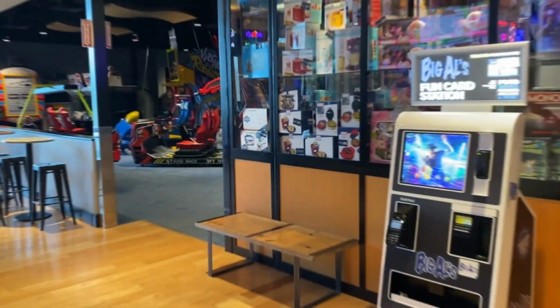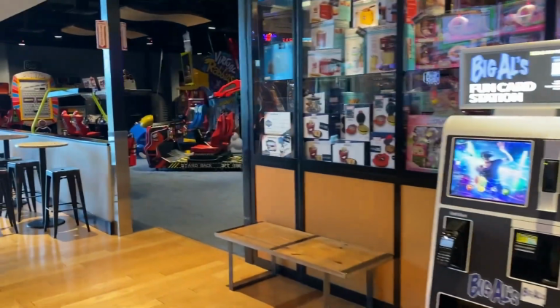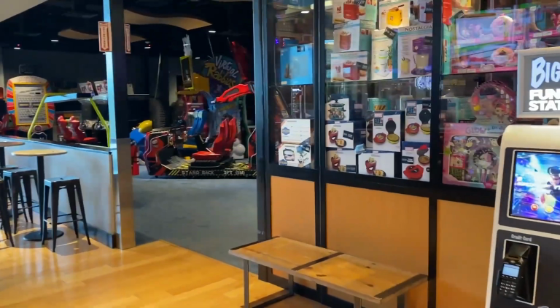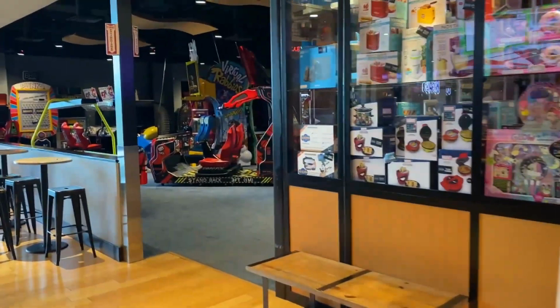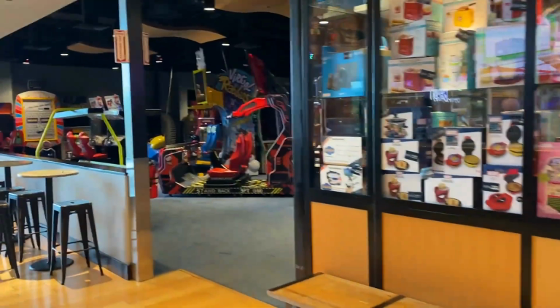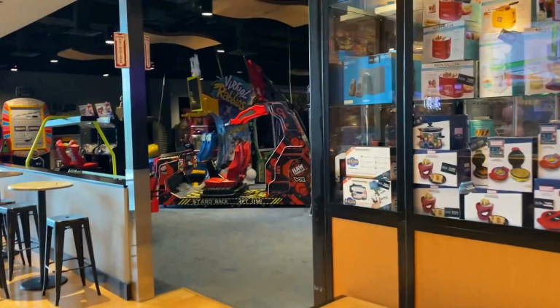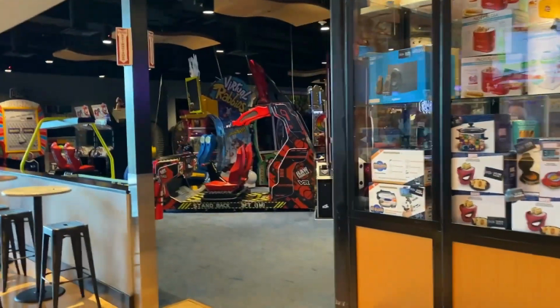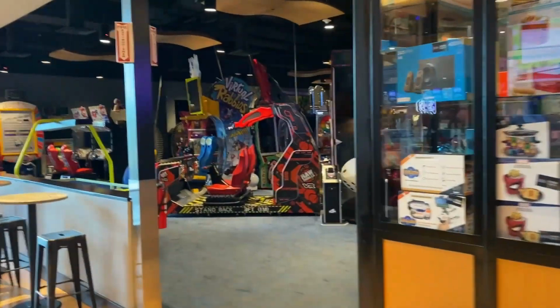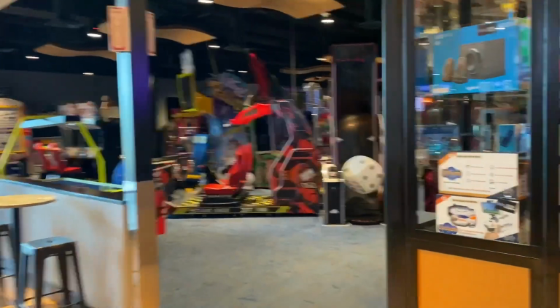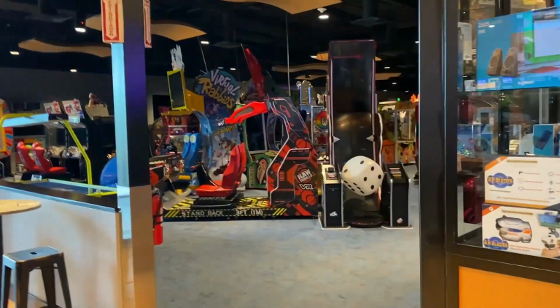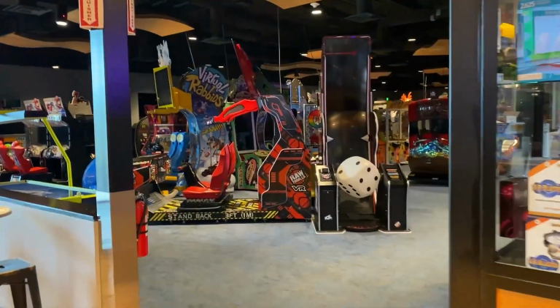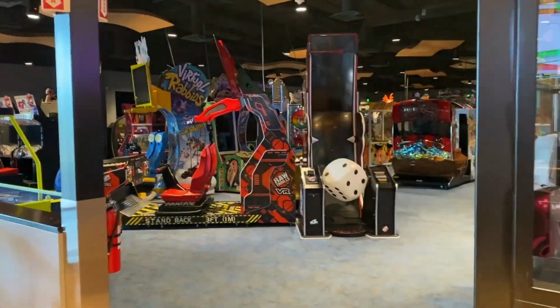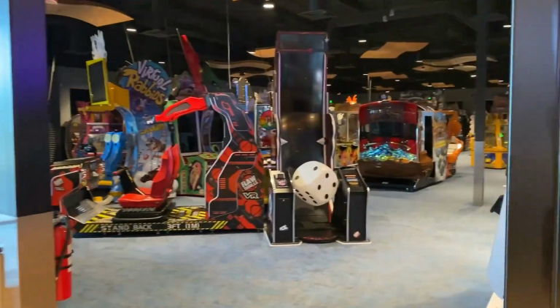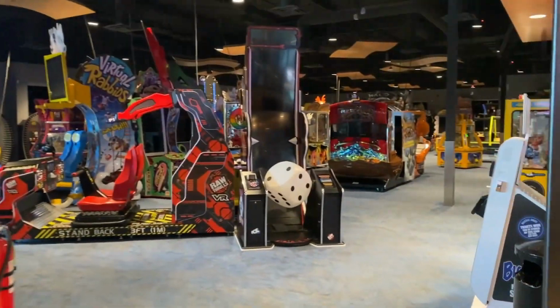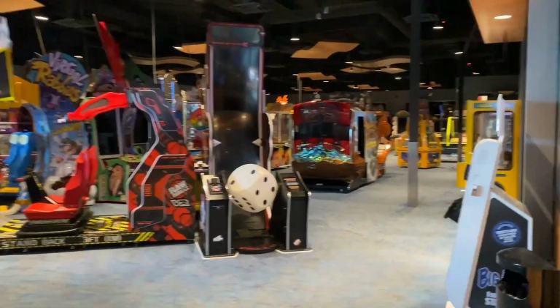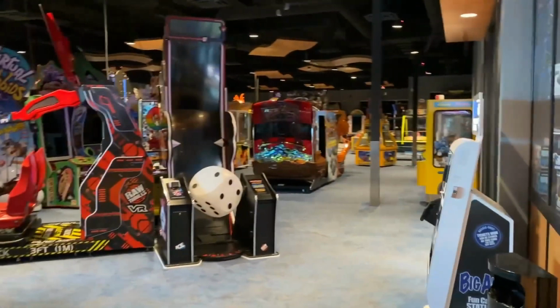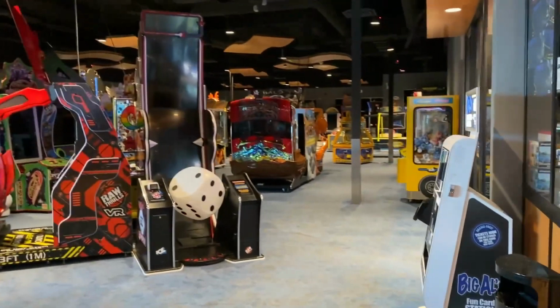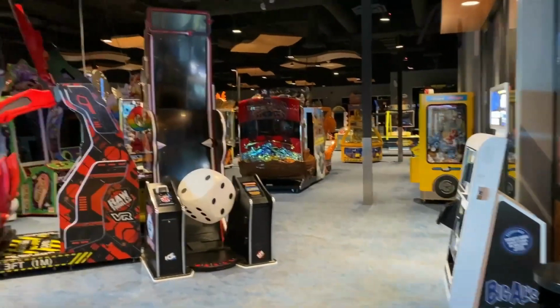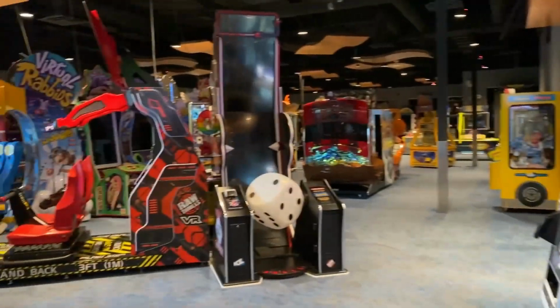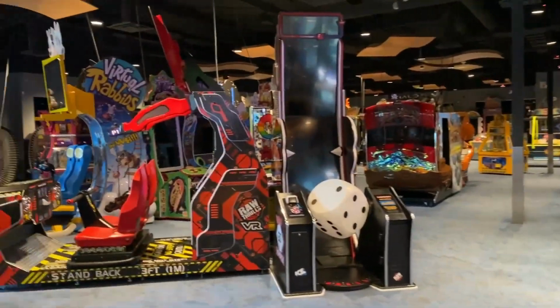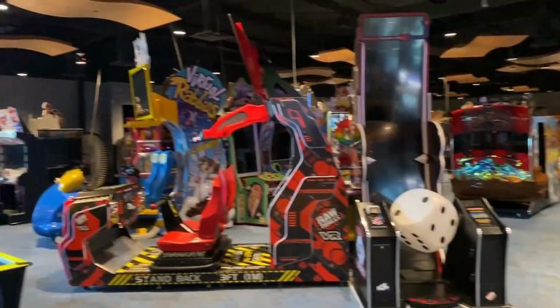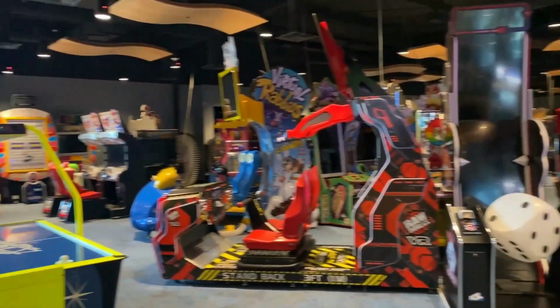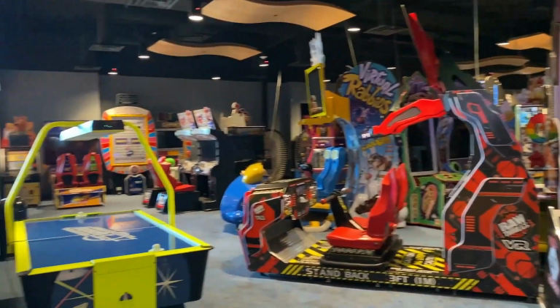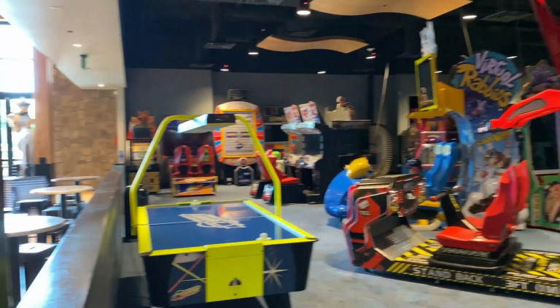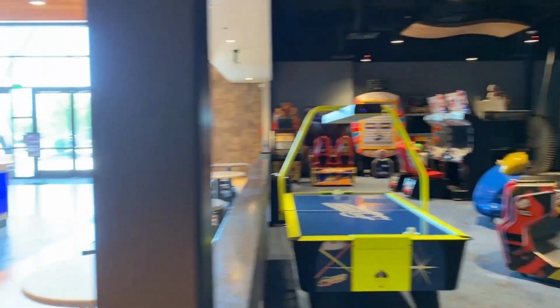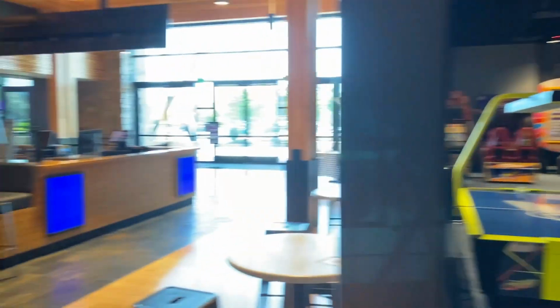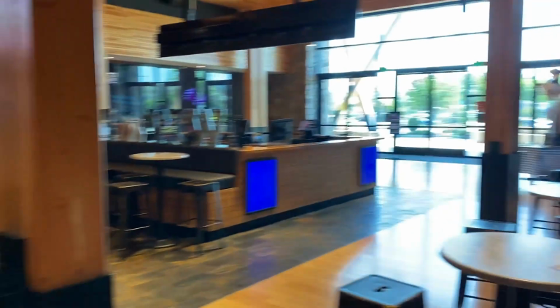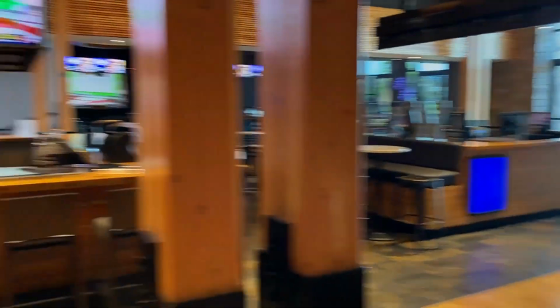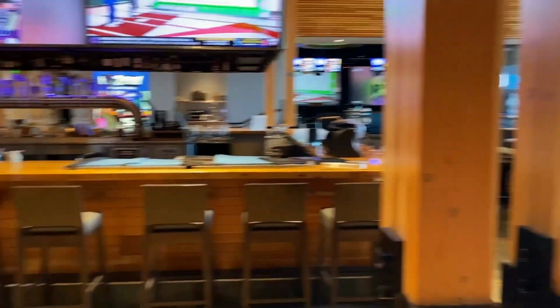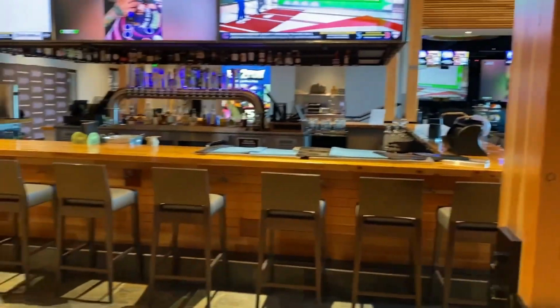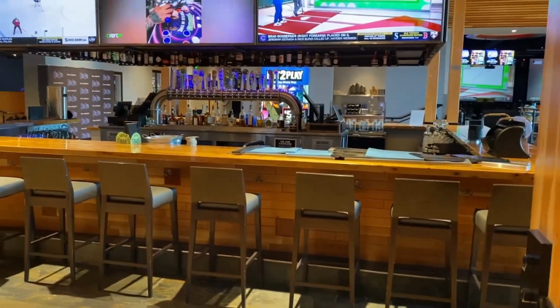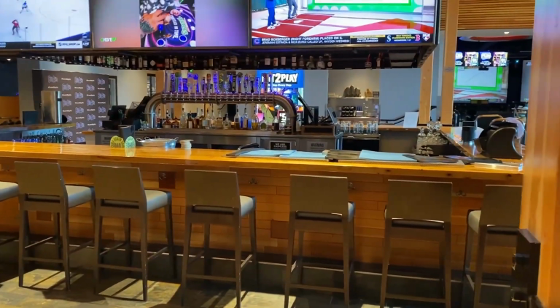Over here we have the arcade, which is pretty cool. And then they have this little bar area as well.